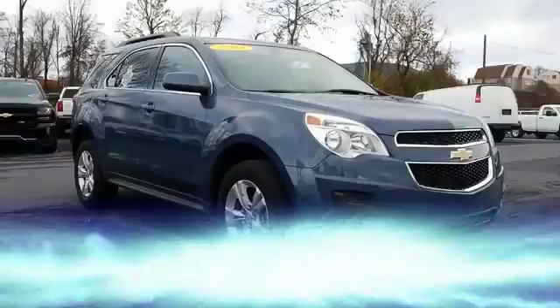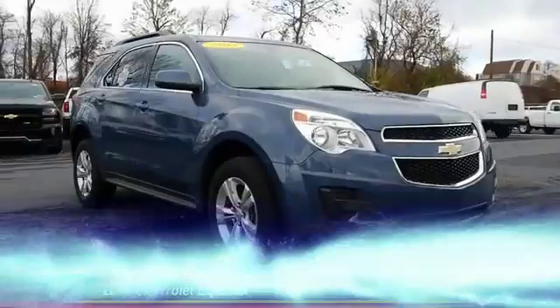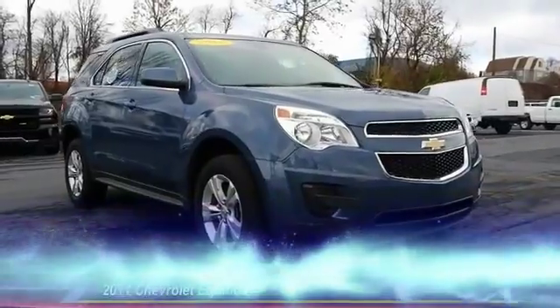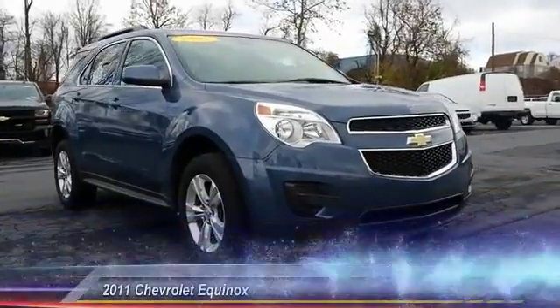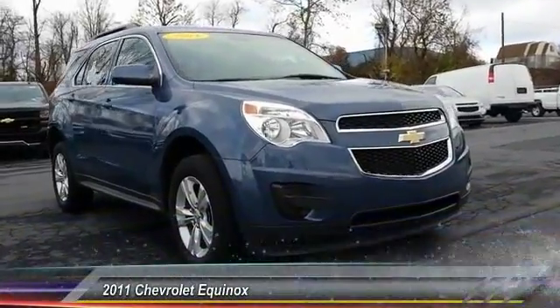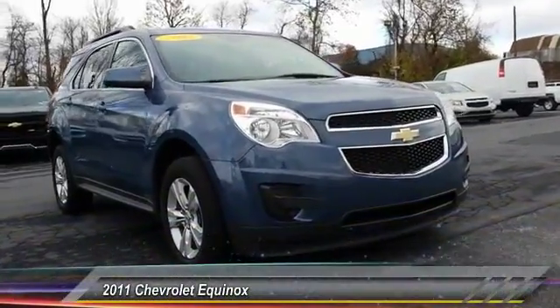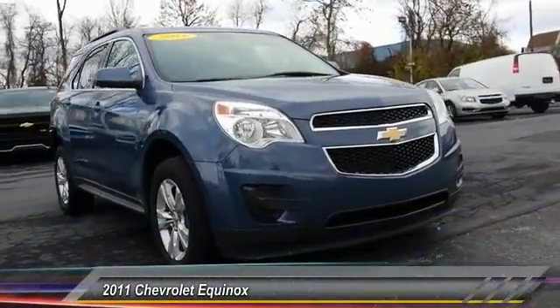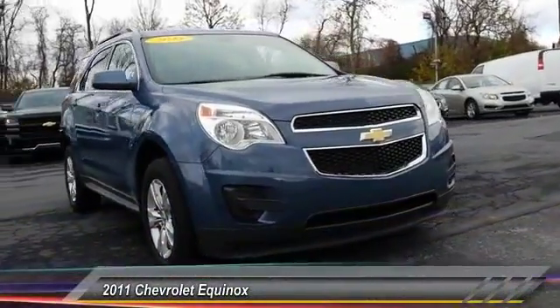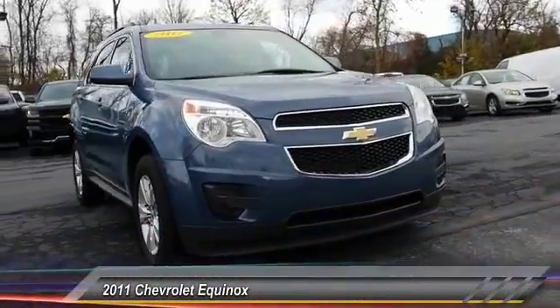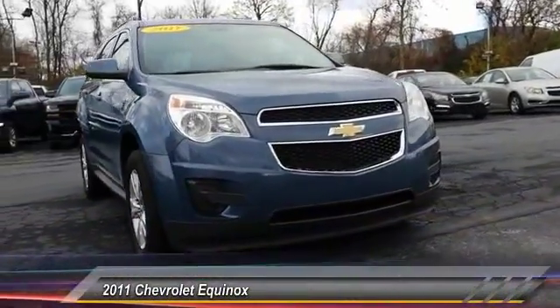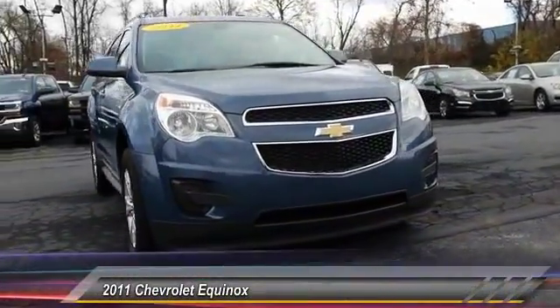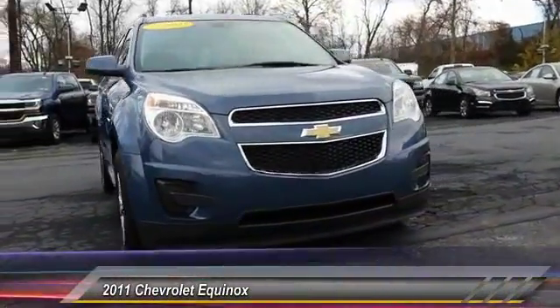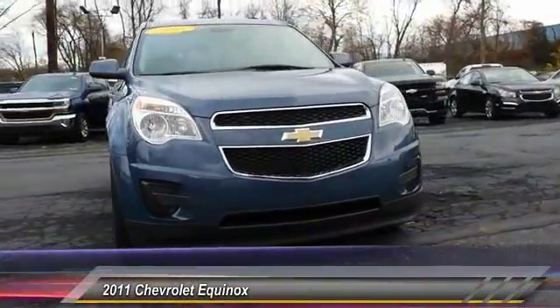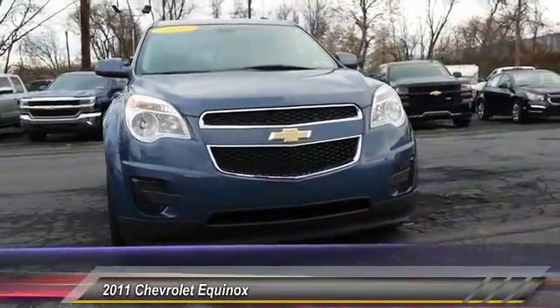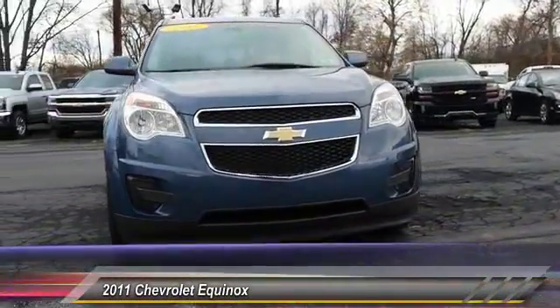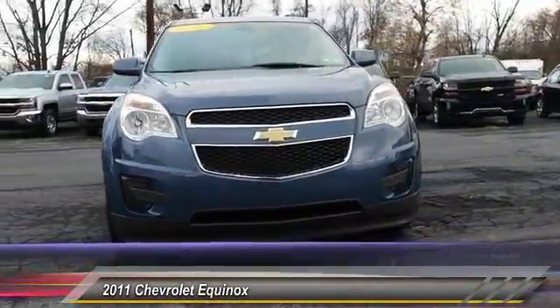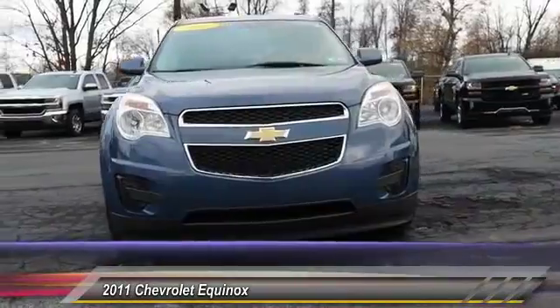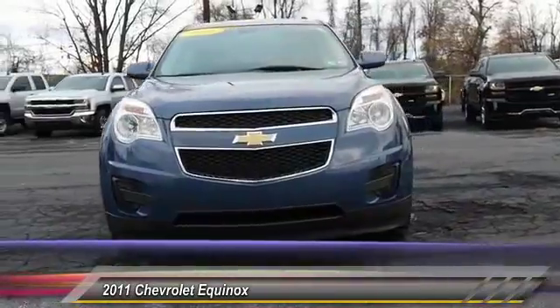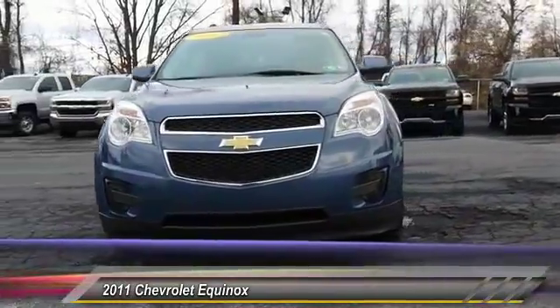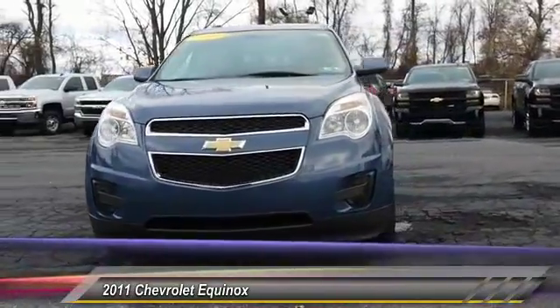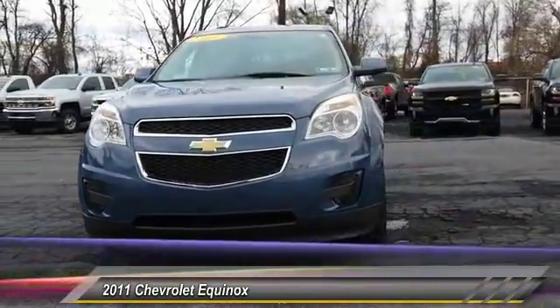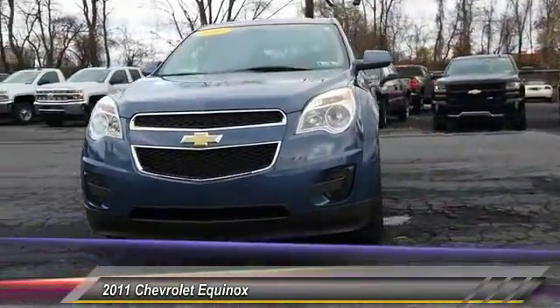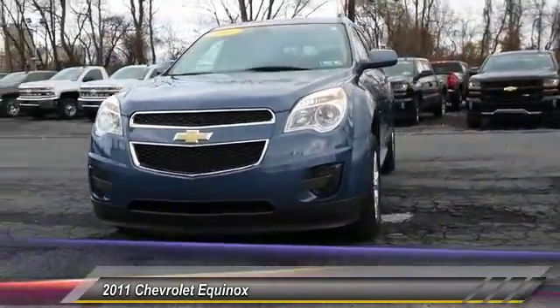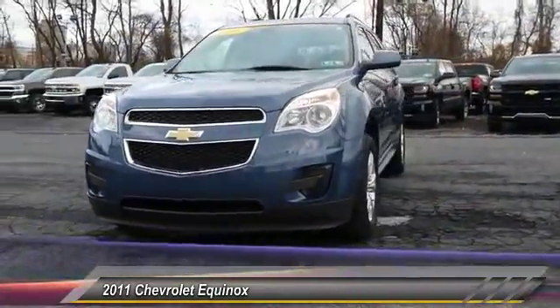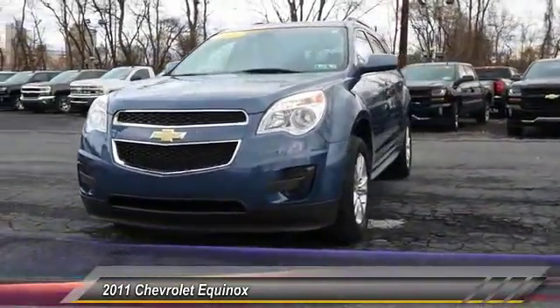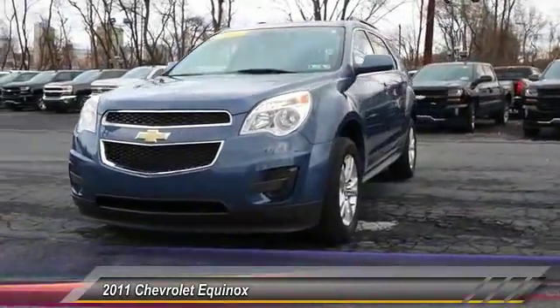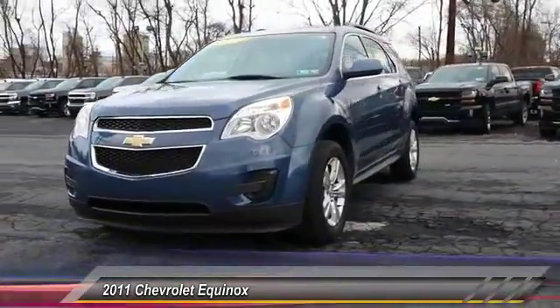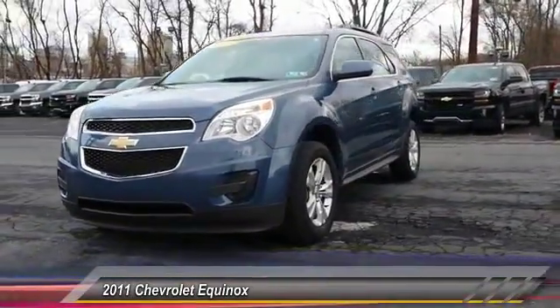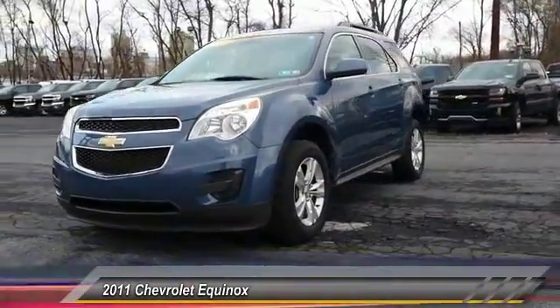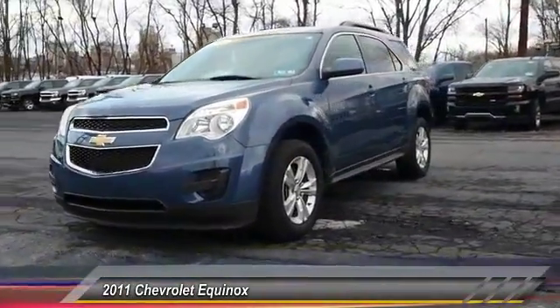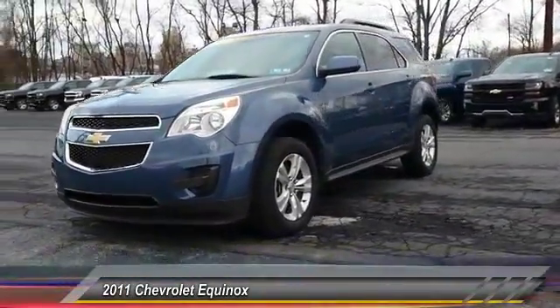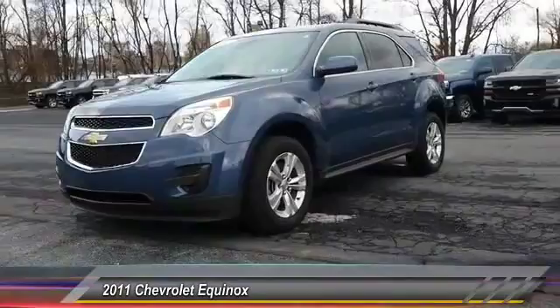The 2011 Equinox. Fuel efficiency, safety, and value equals the Chevy Equinox, and is priced below $15,000.